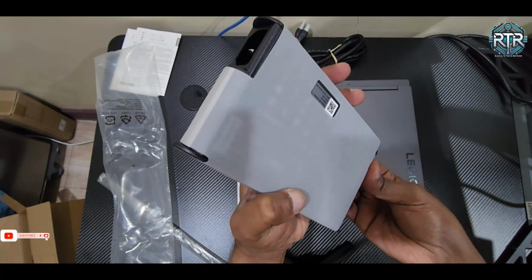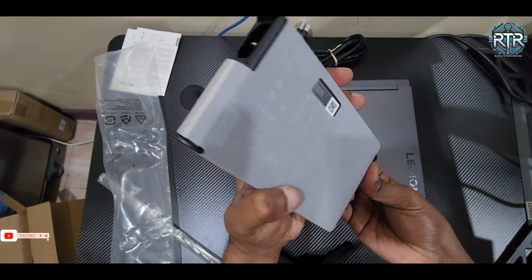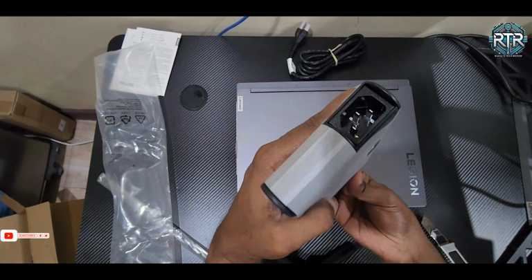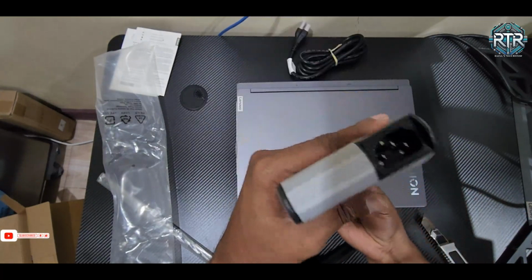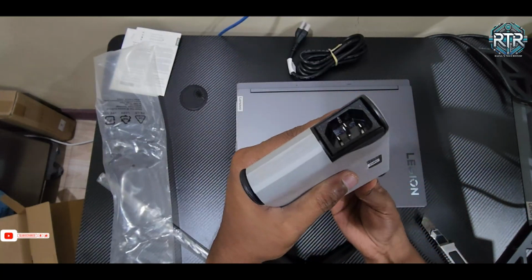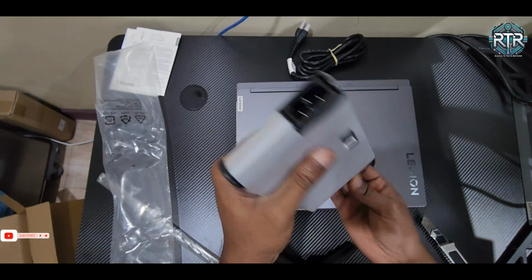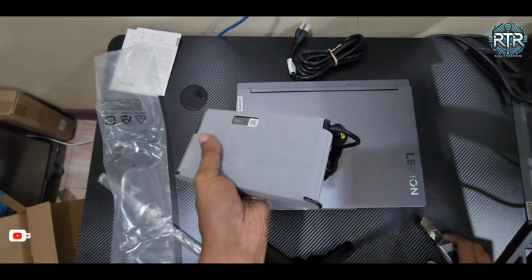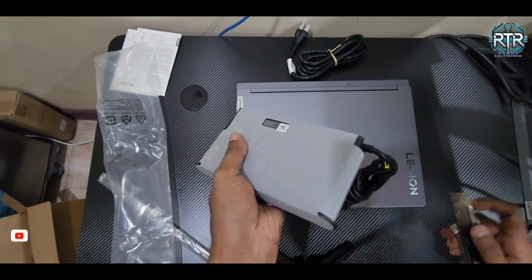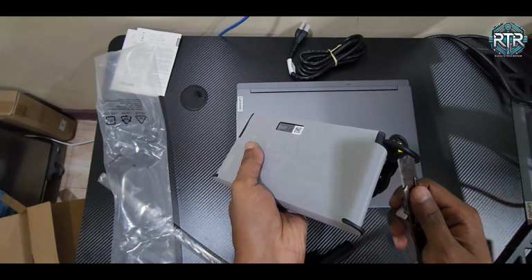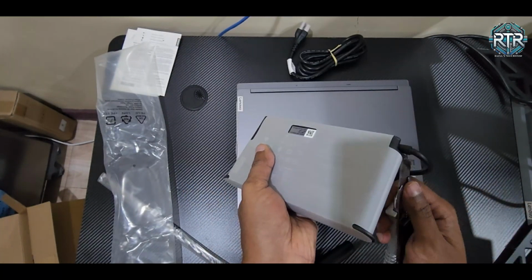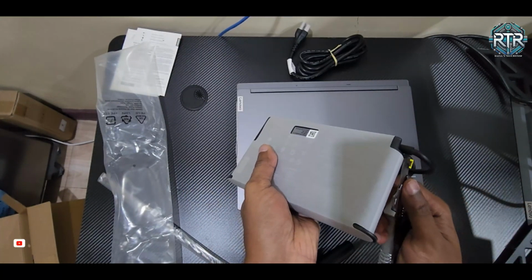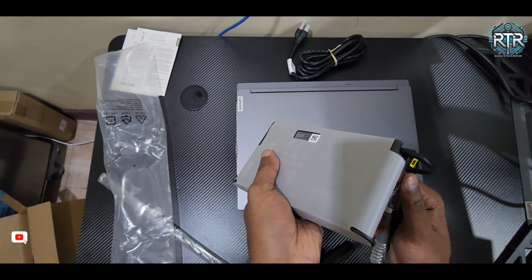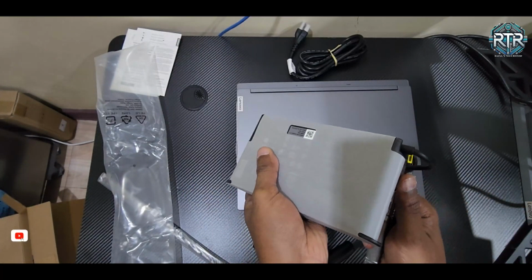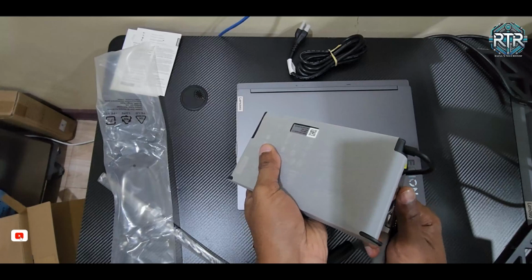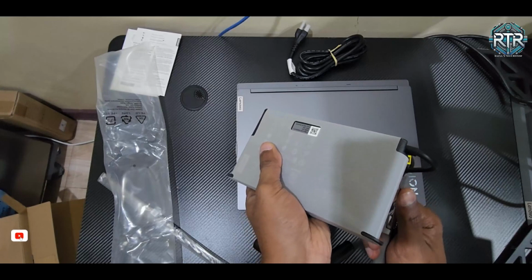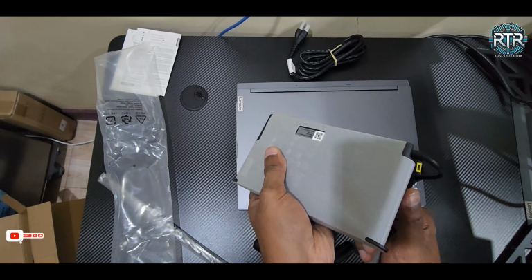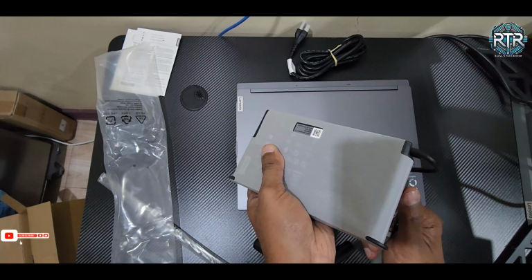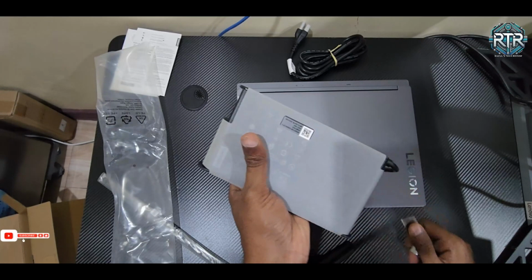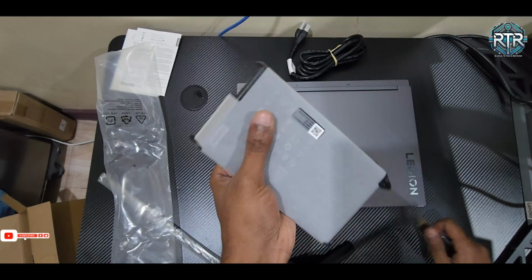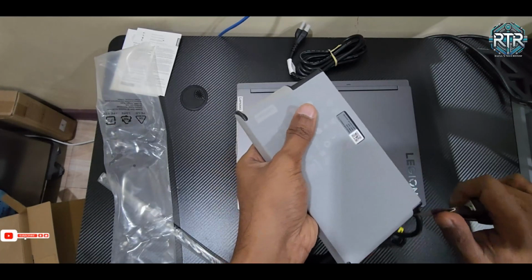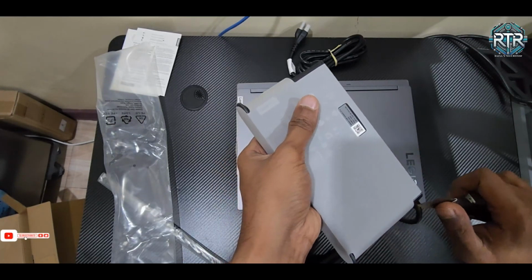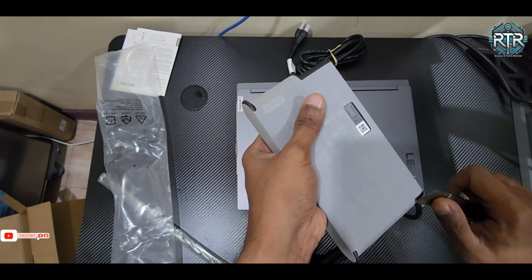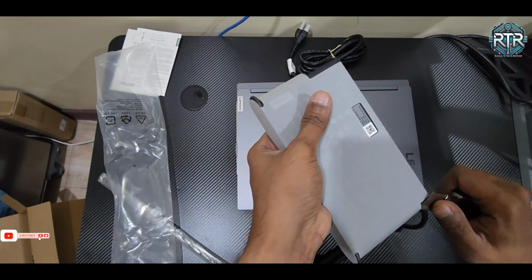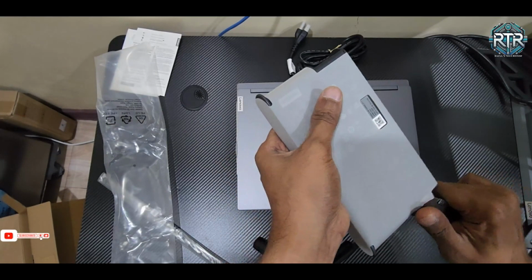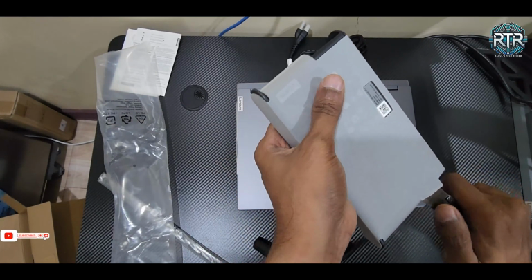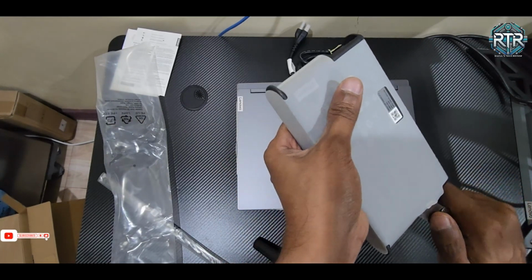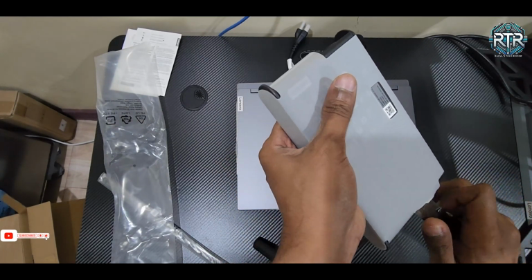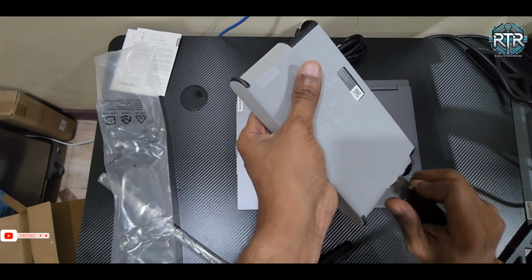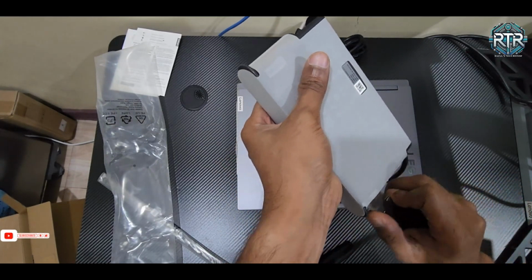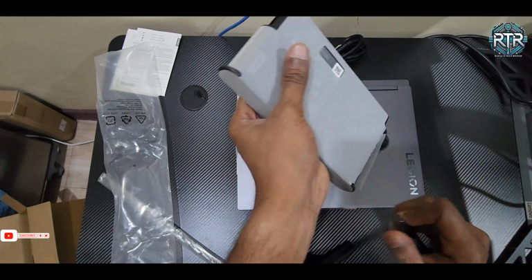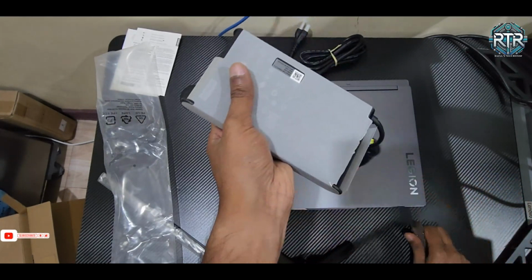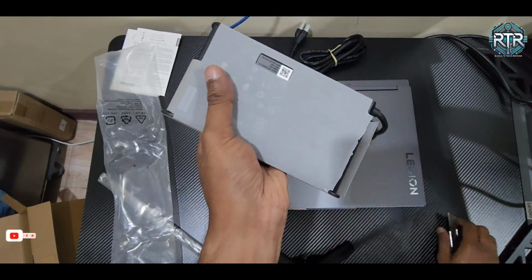Alongside there's a power adapter with a charging cable. The adapter is designed for high wattage, ideal for powering up both the CPU and GPU efficiently.